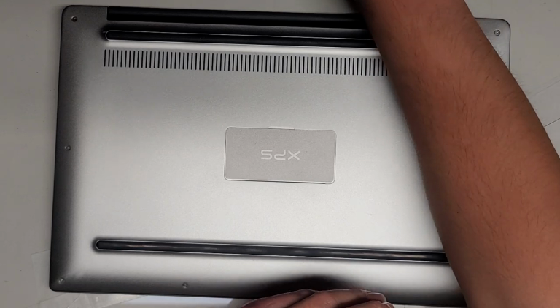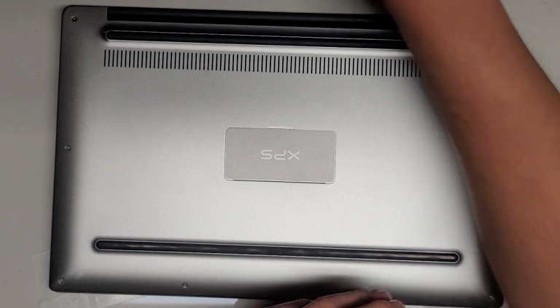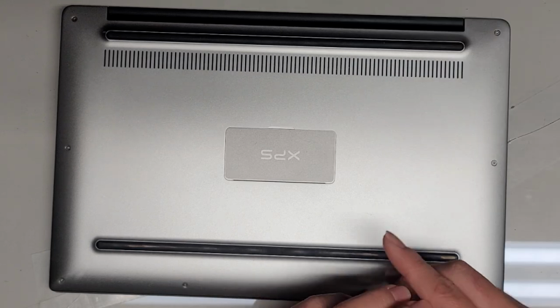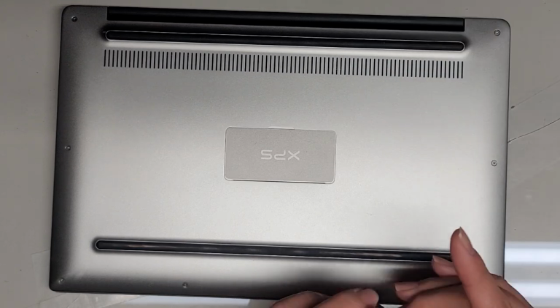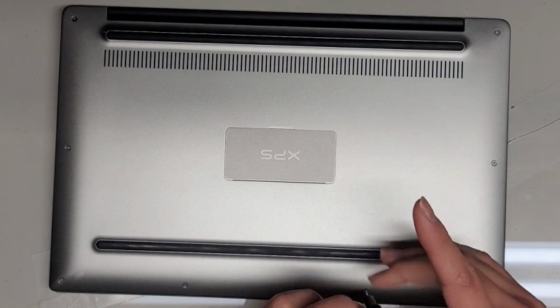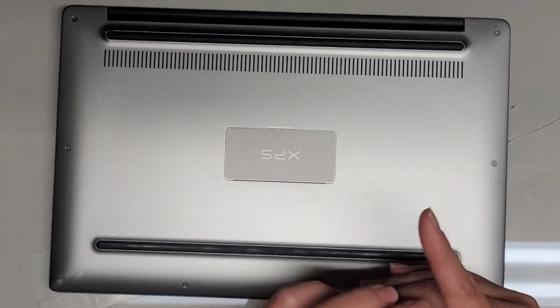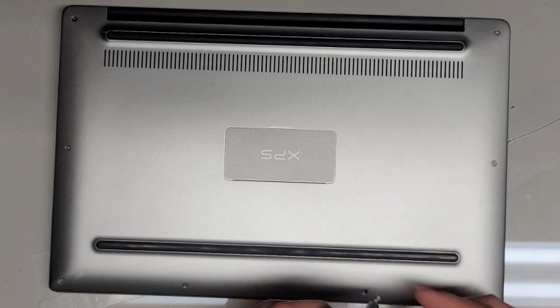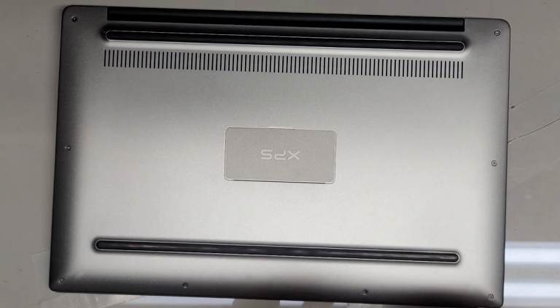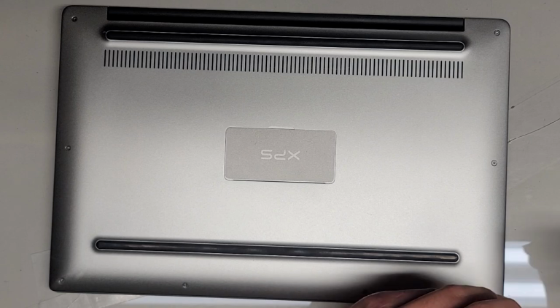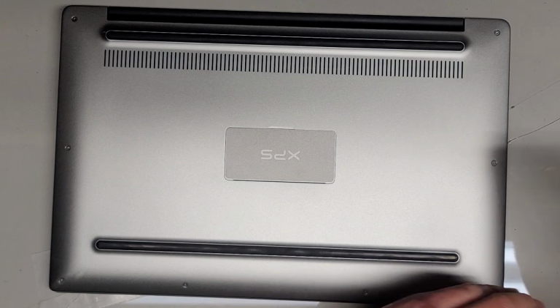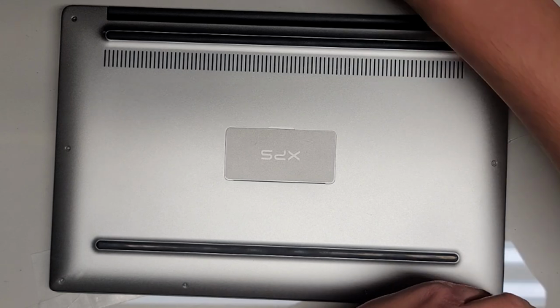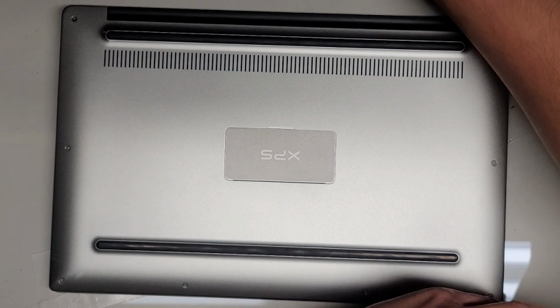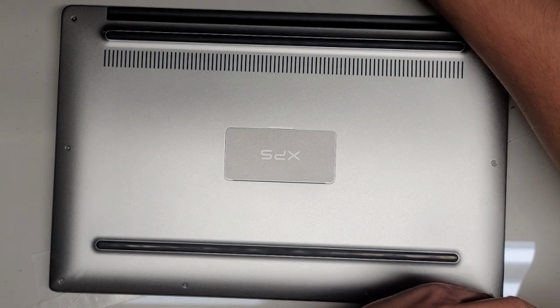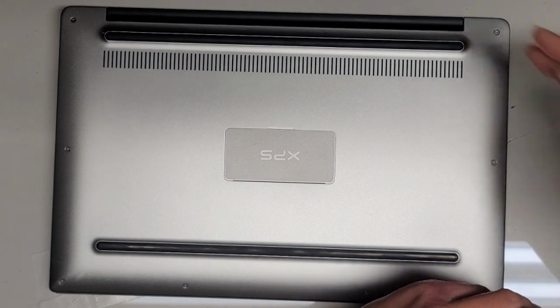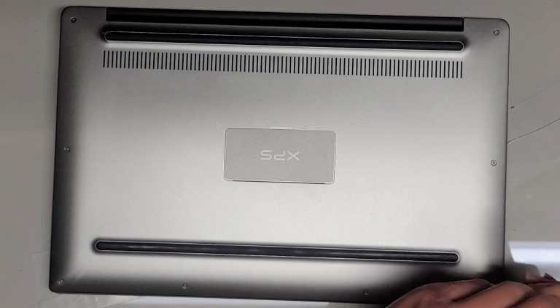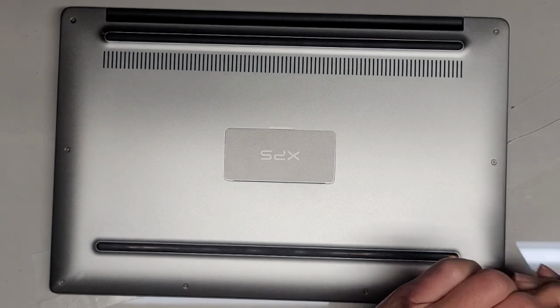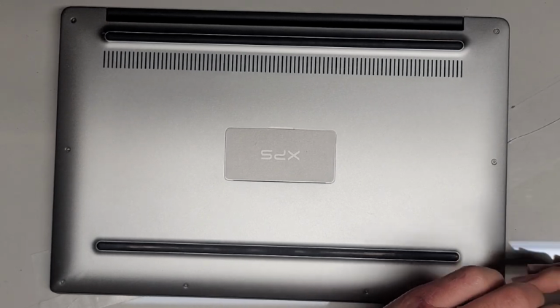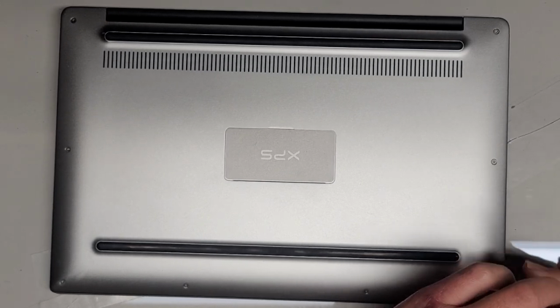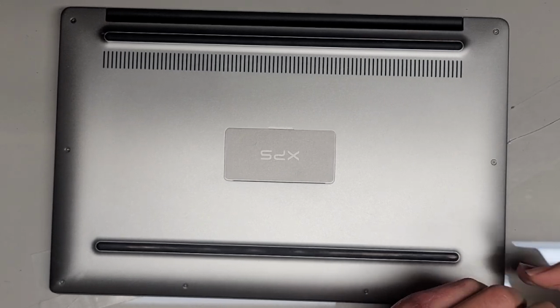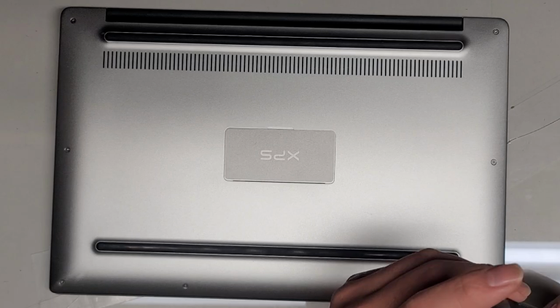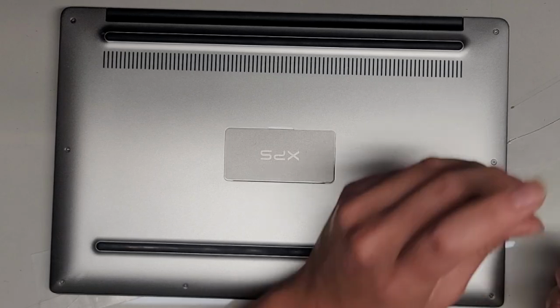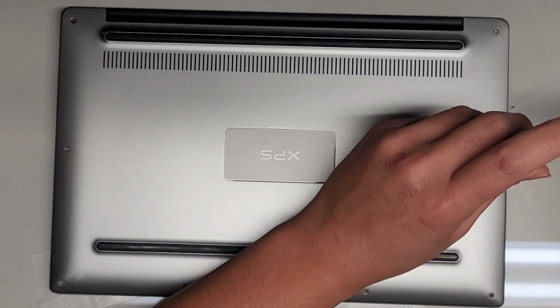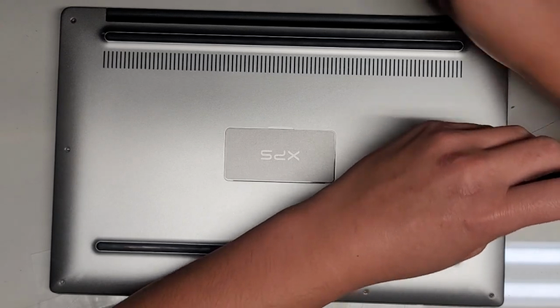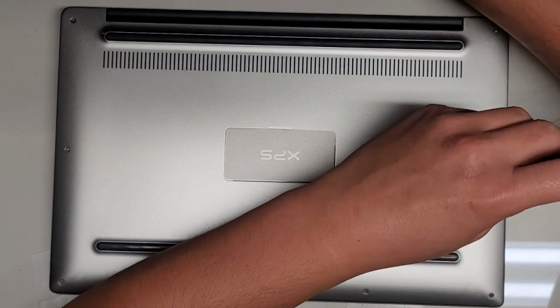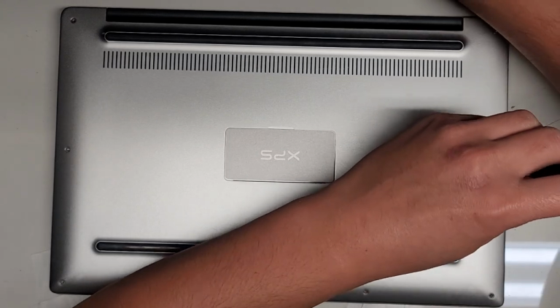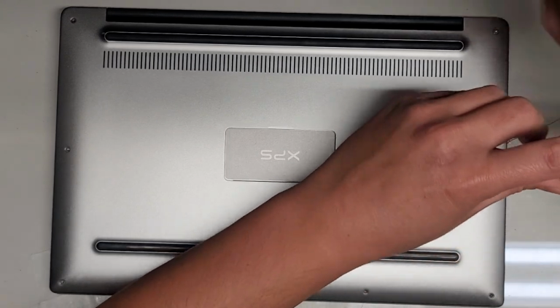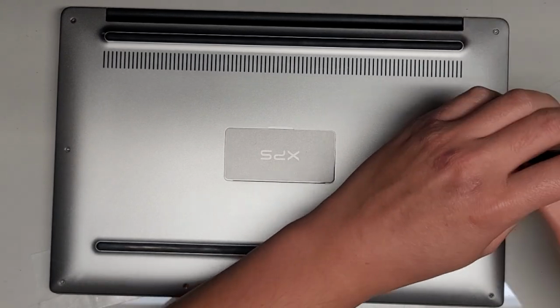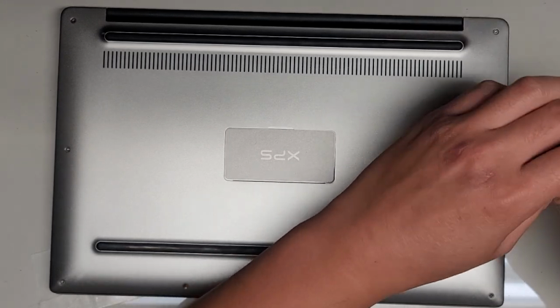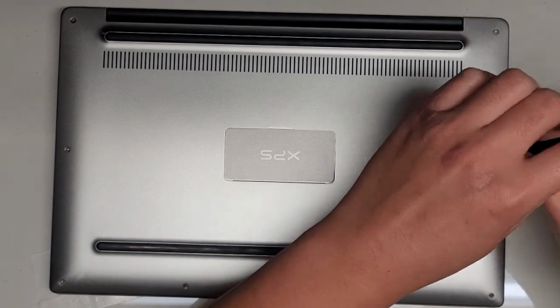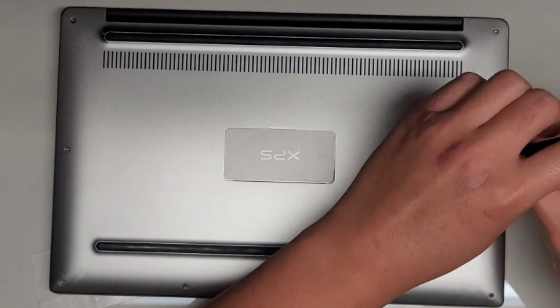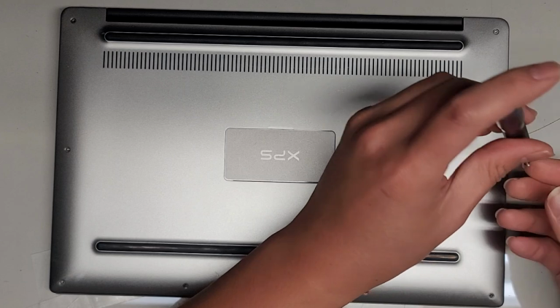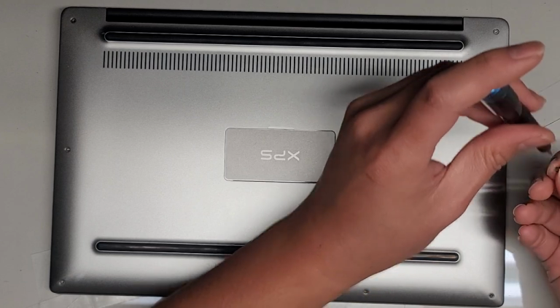Let's continue removing these screws. It will help if you have some good pry tools — you might need metal ones for this. I'm actually able to use my fingernails to get this out, but if you're just using plastic pry tools it might be pretty difficult on this model.